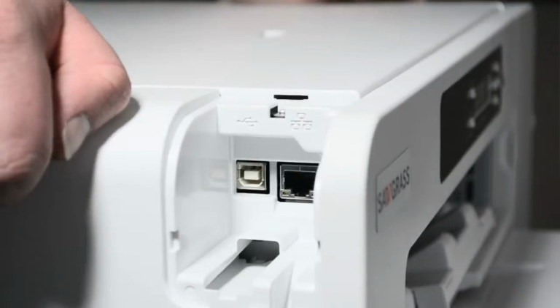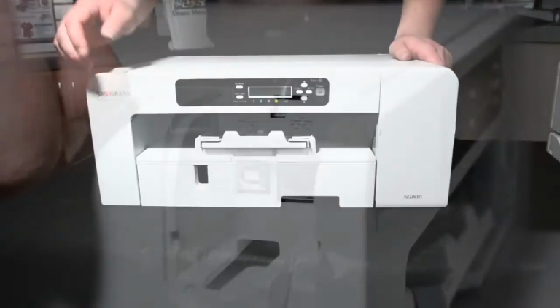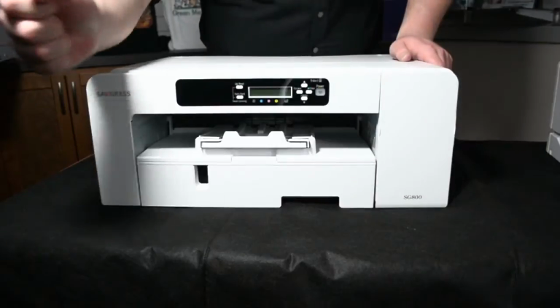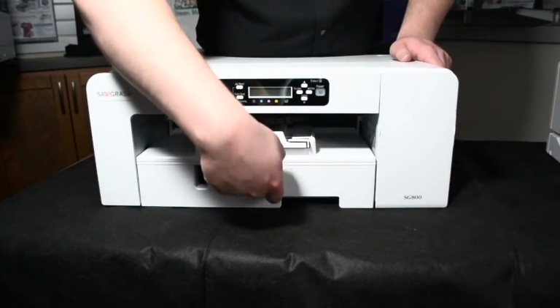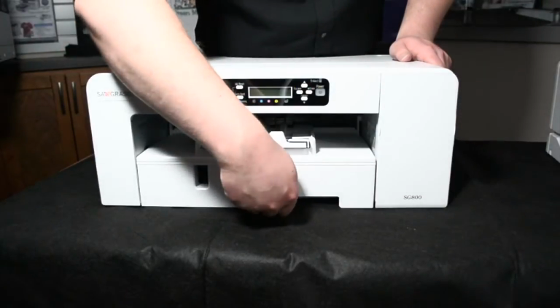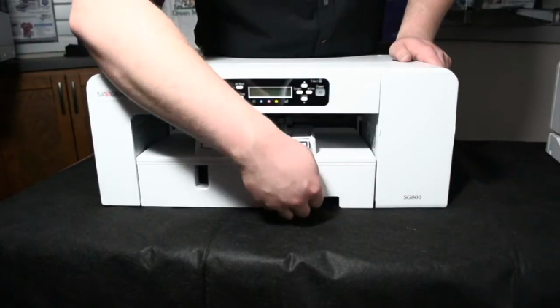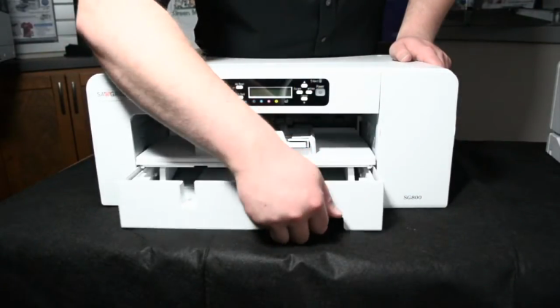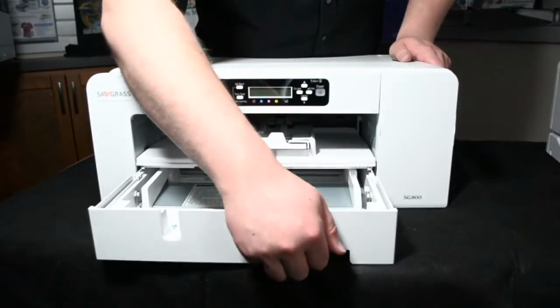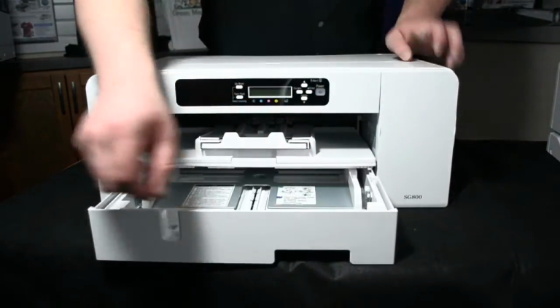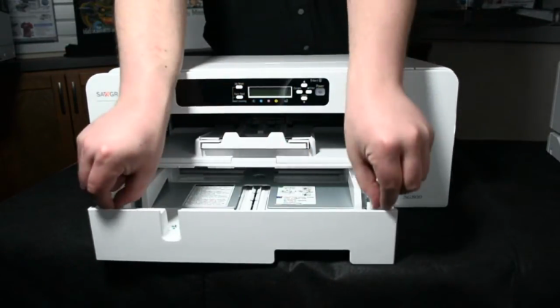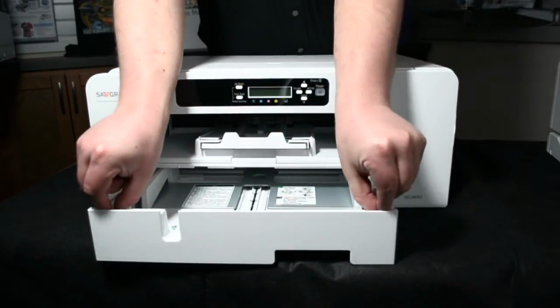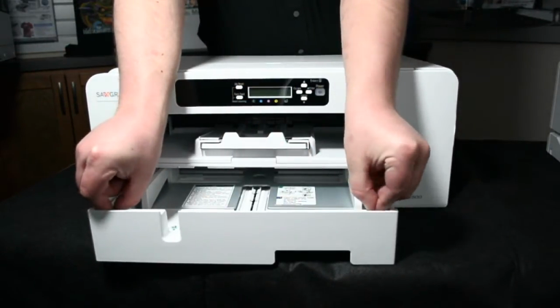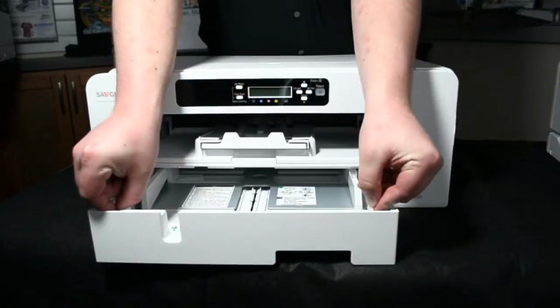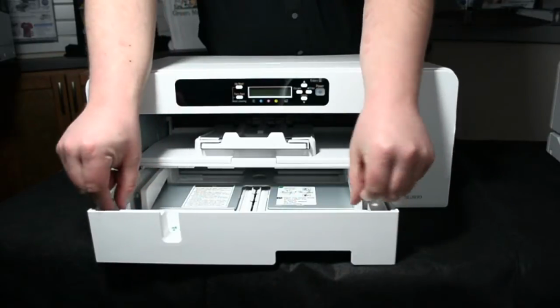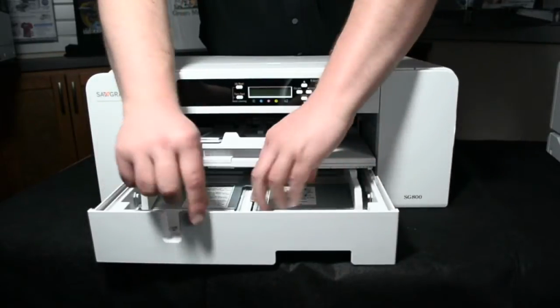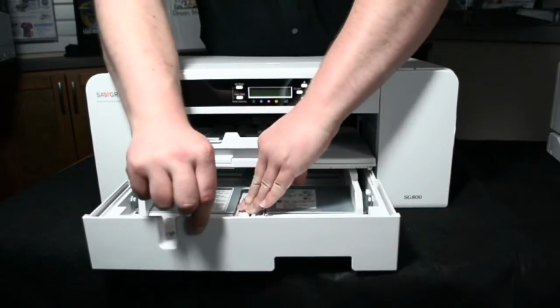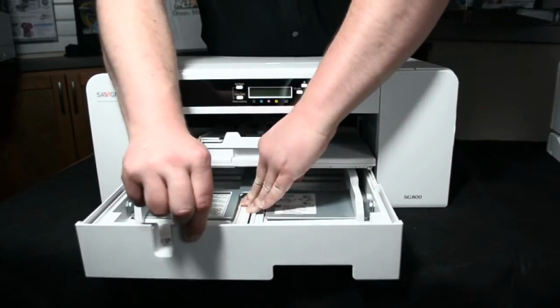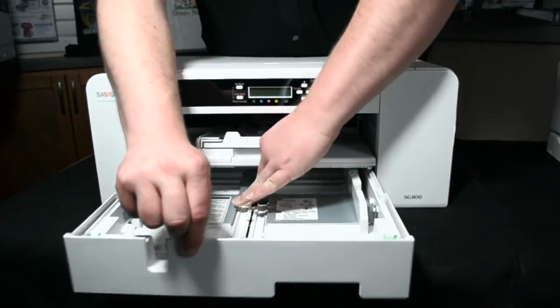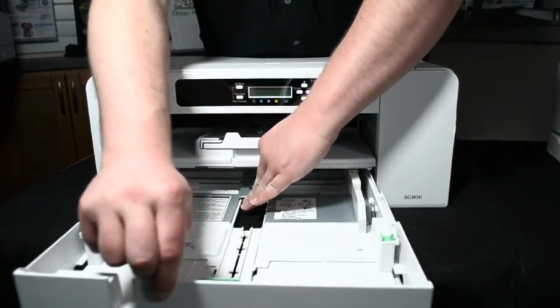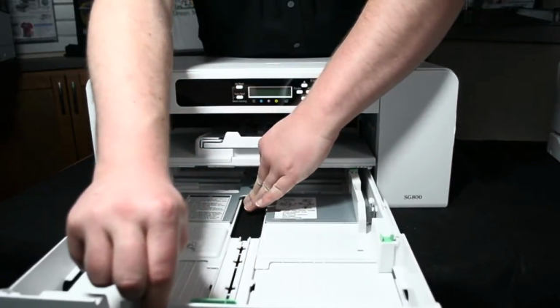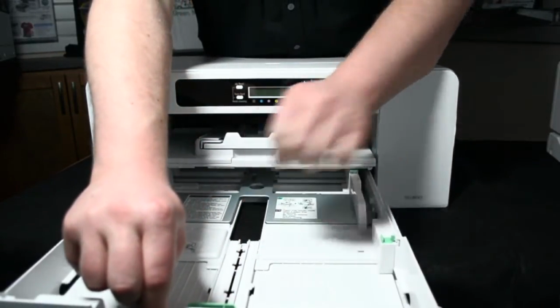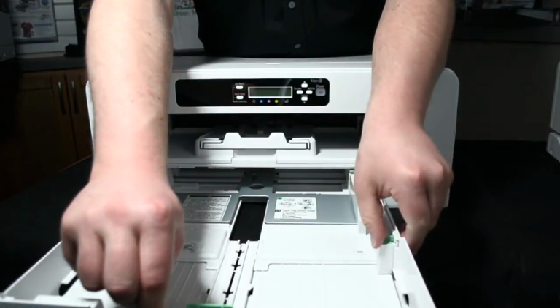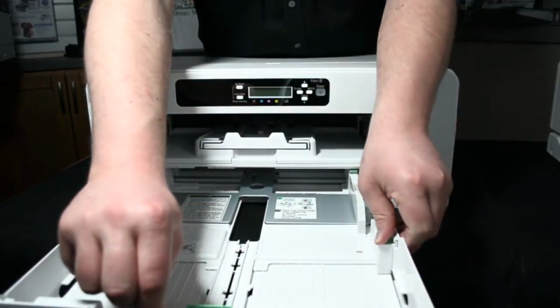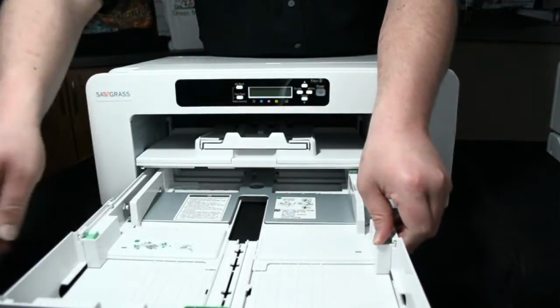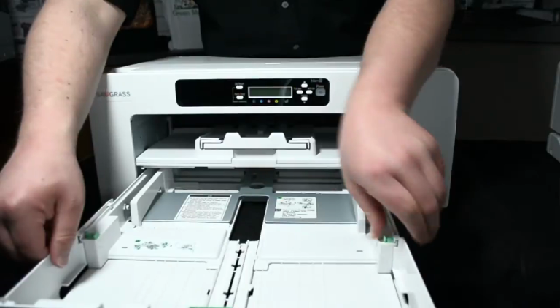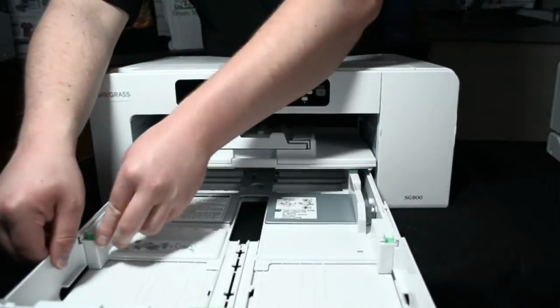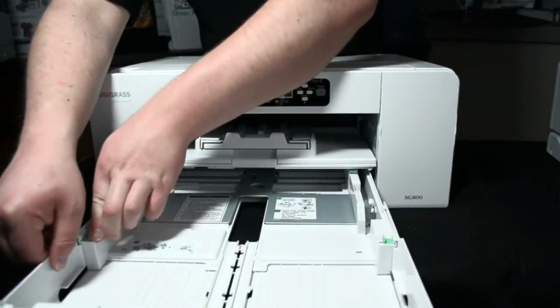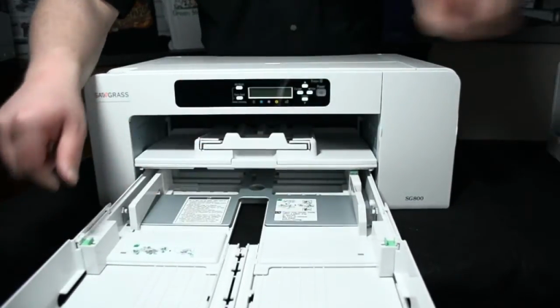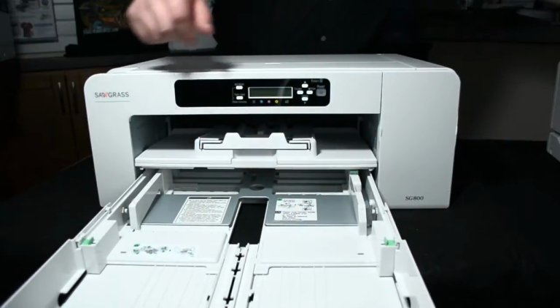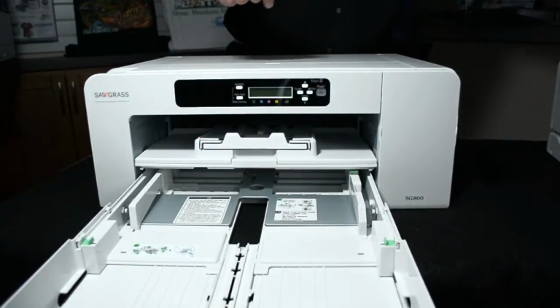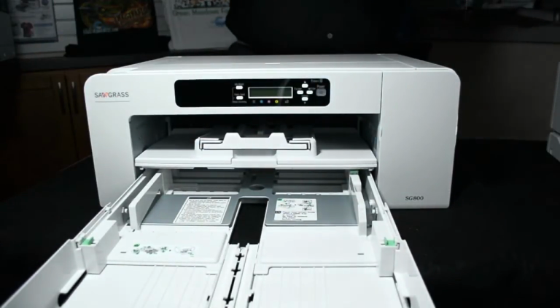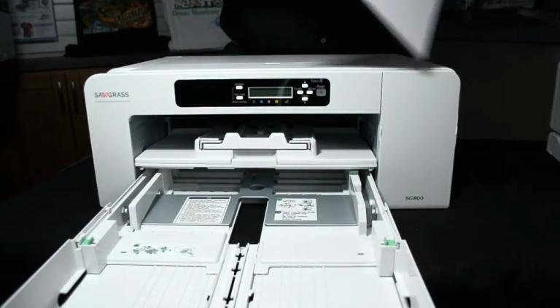The SG800 still has the extendable tray to print up to 11 by 17 pages. Along with the extendable paper tray, there is also an option to add a secondary paper tray. There is also a bypass tray to allow you to print up to 13 by 19 pages.